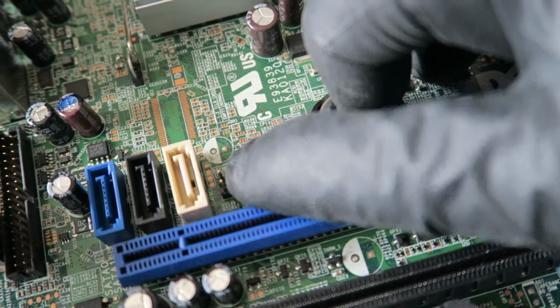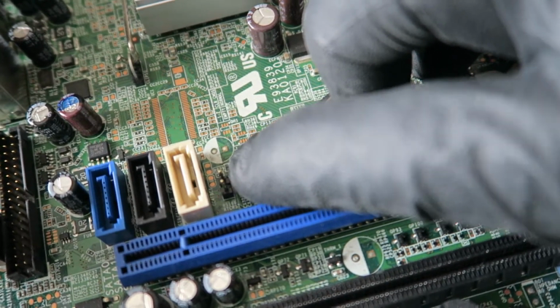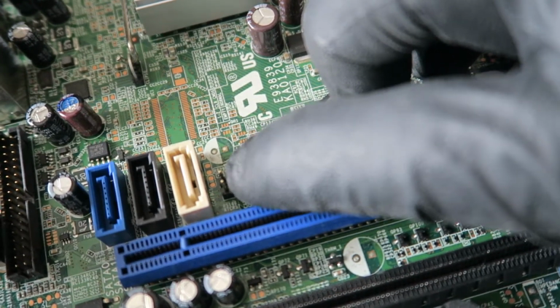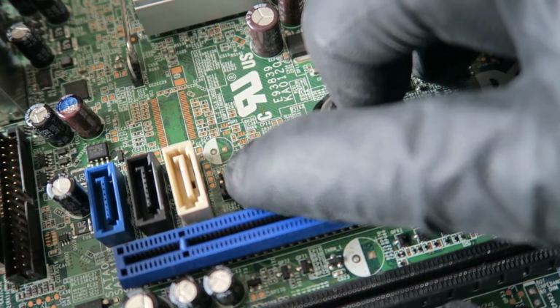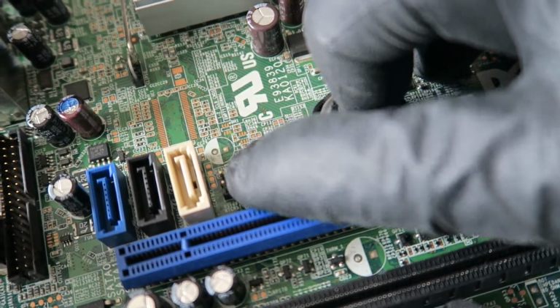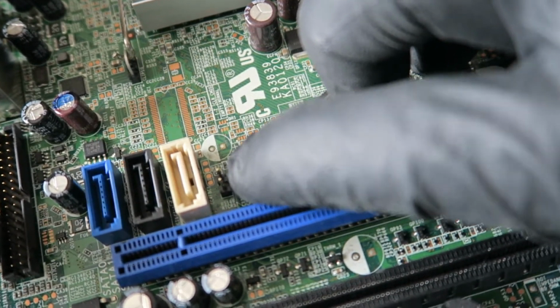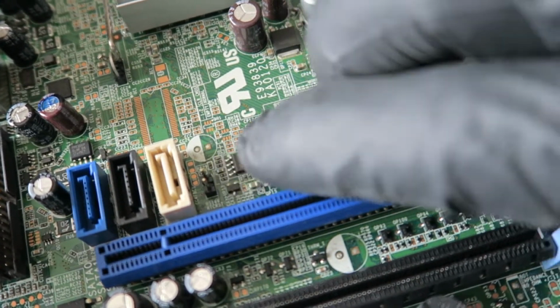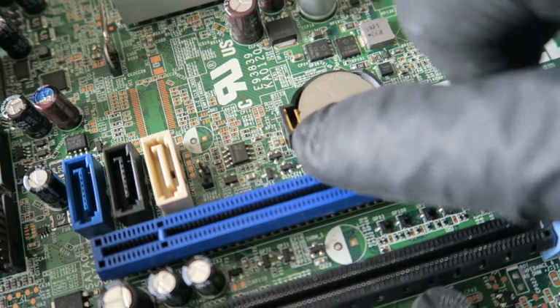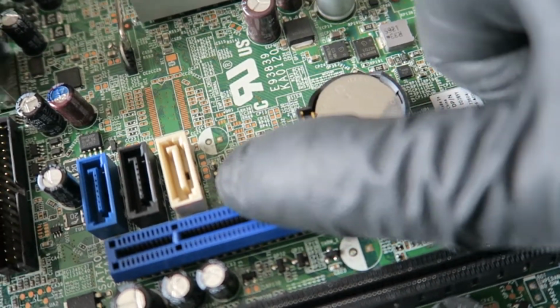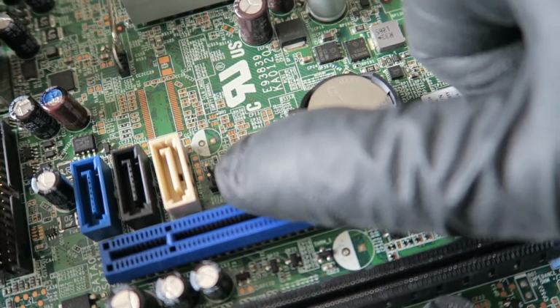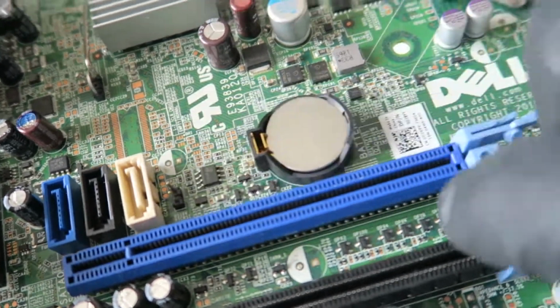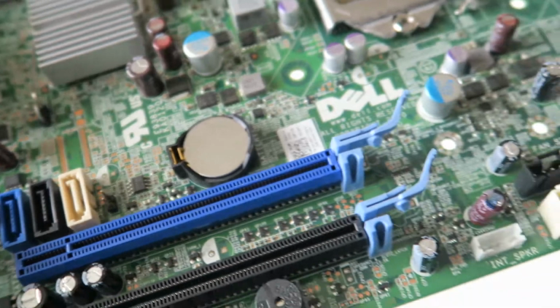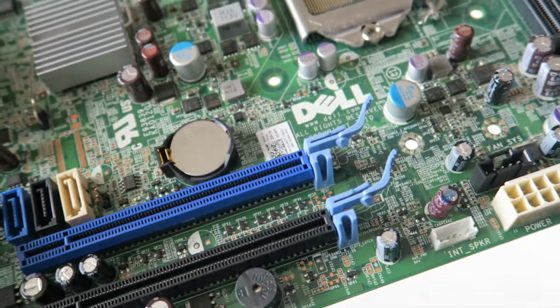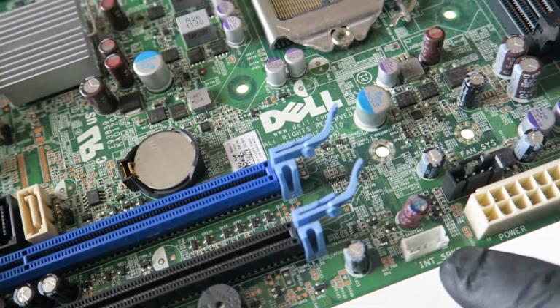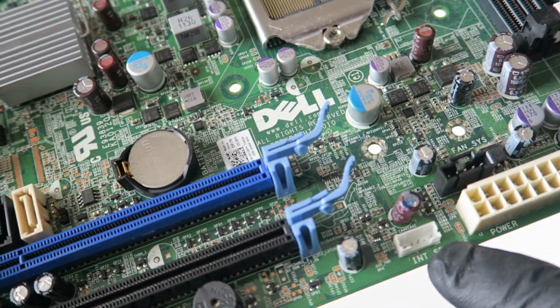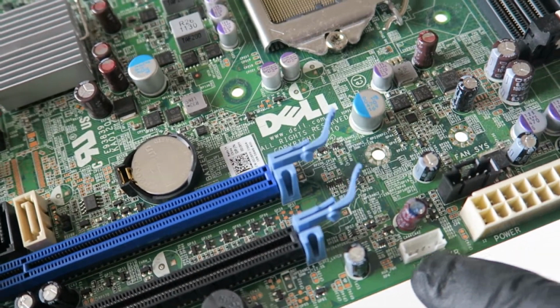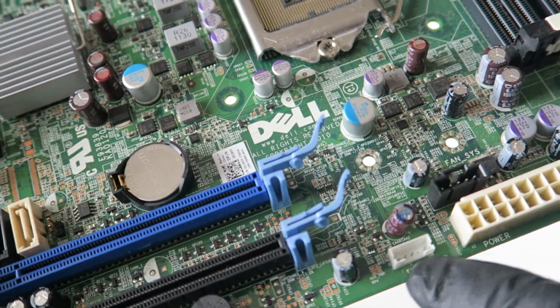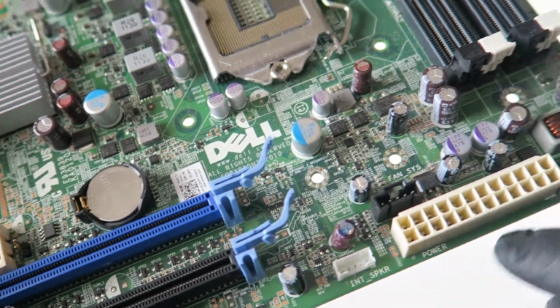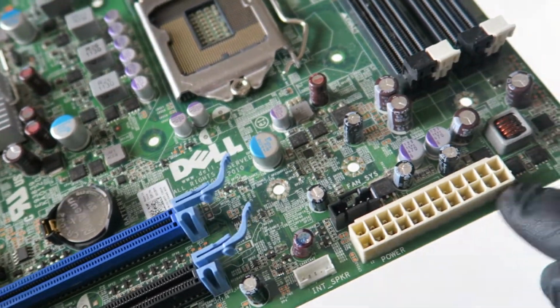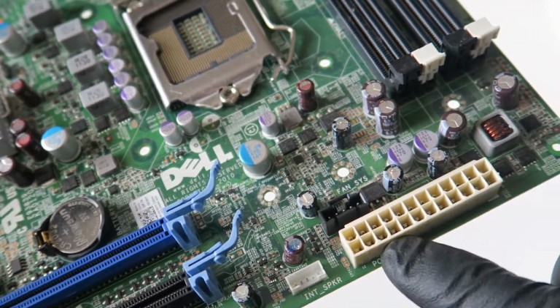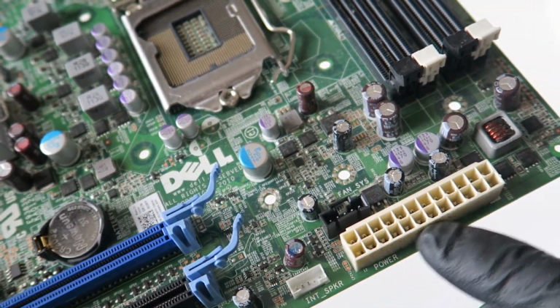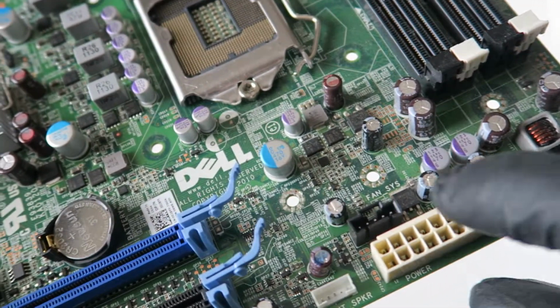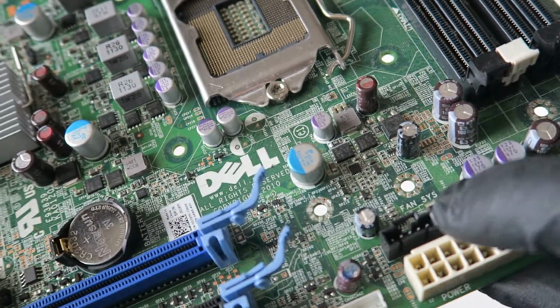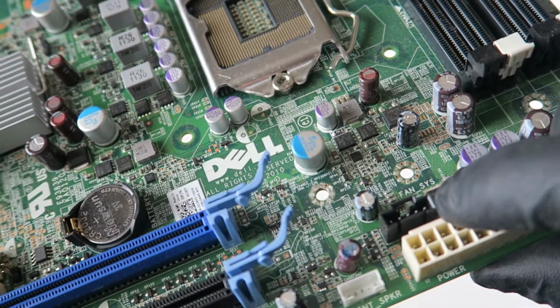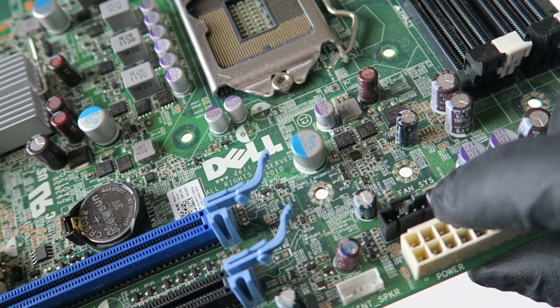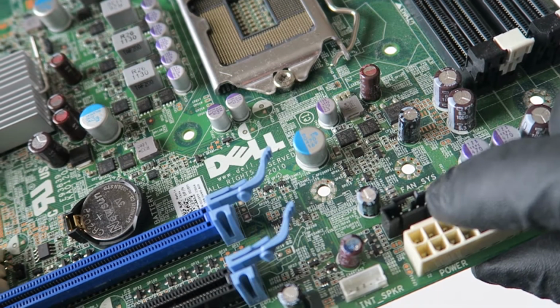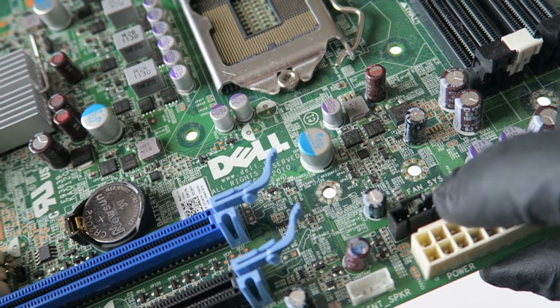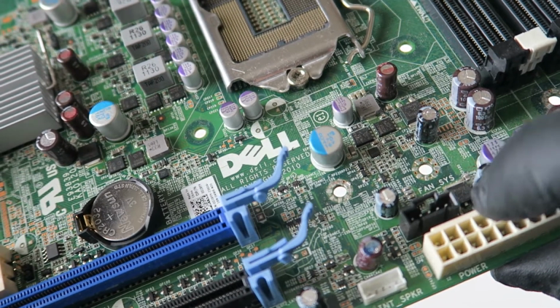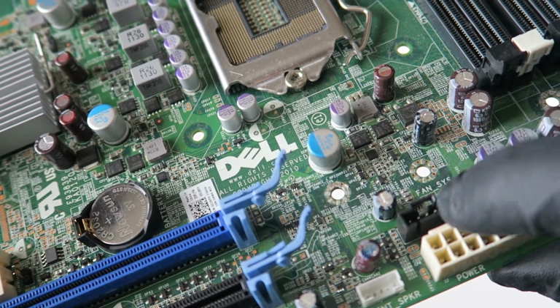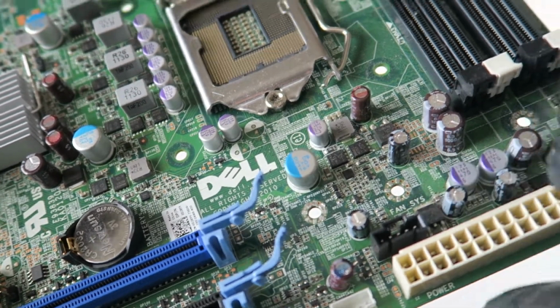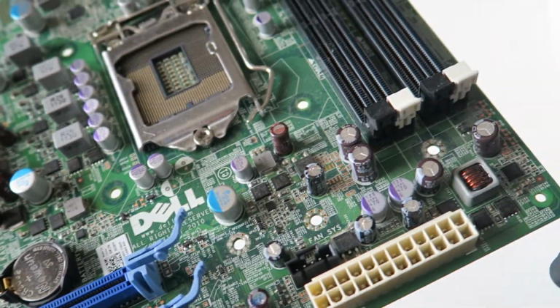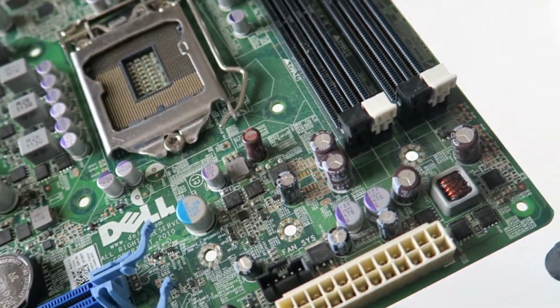That's where the clear CMOS is, and that's where the battery is. Here's the internal speaker connector right here, and the 24-pin power connector. This is the fan system connector — it's a 5-pin.